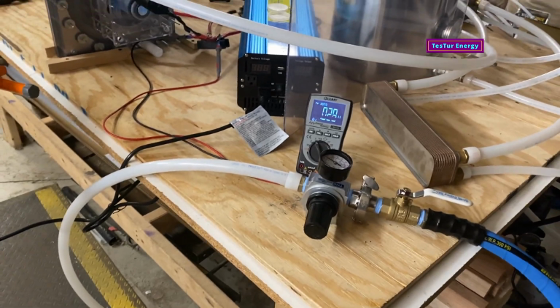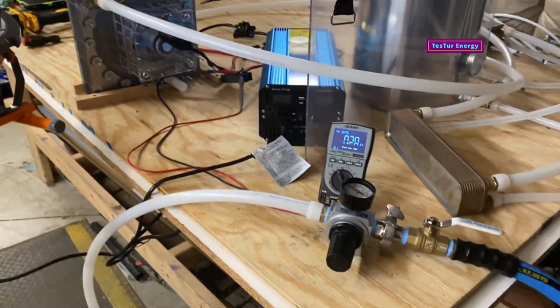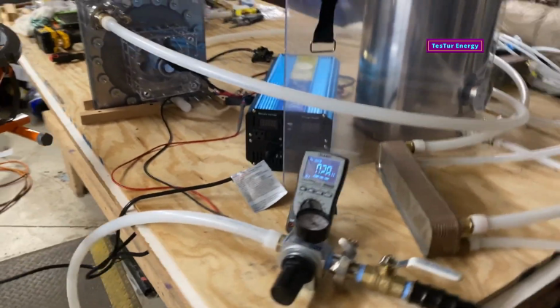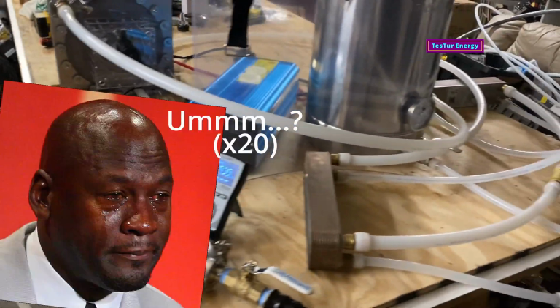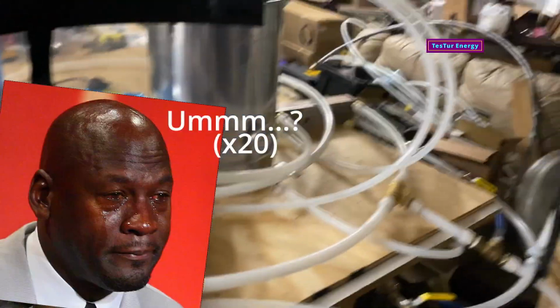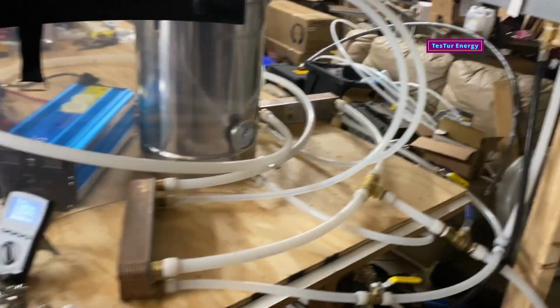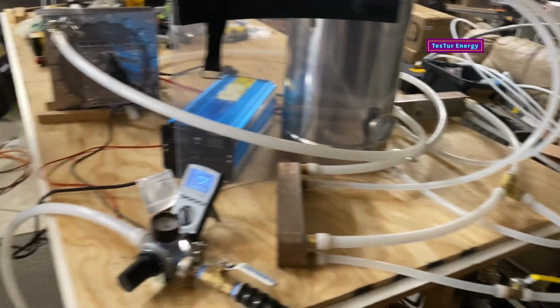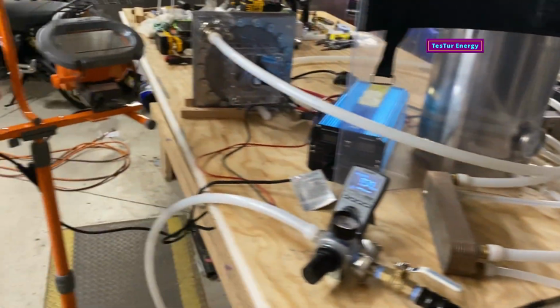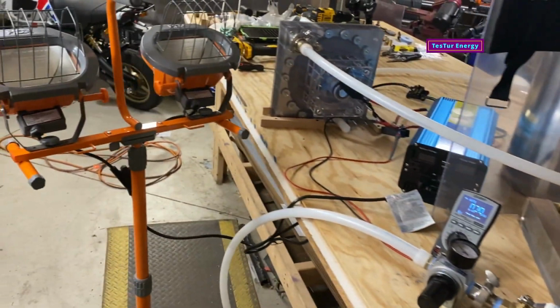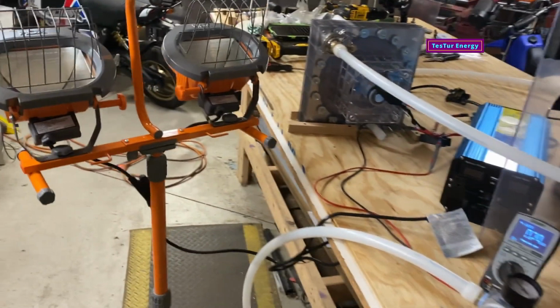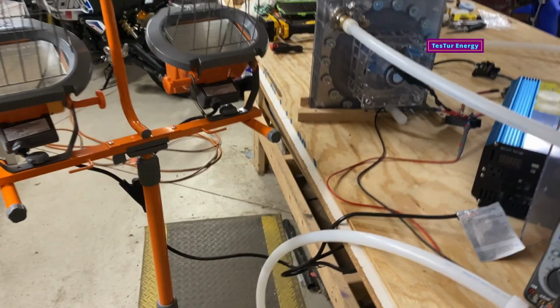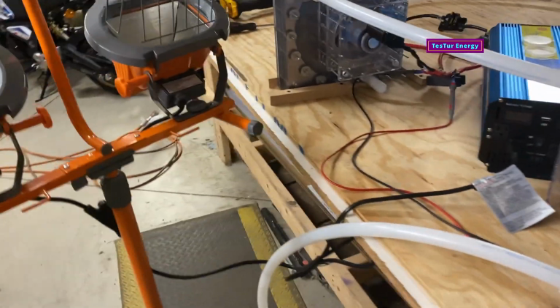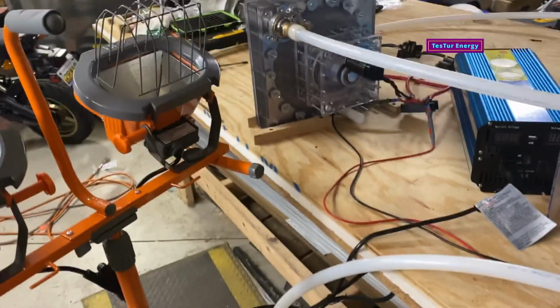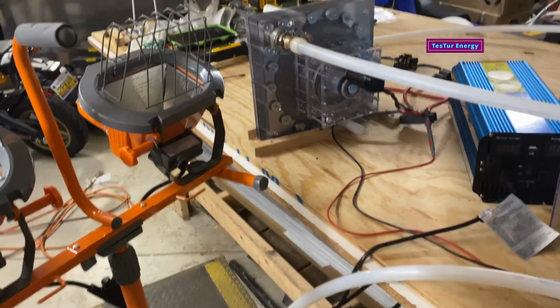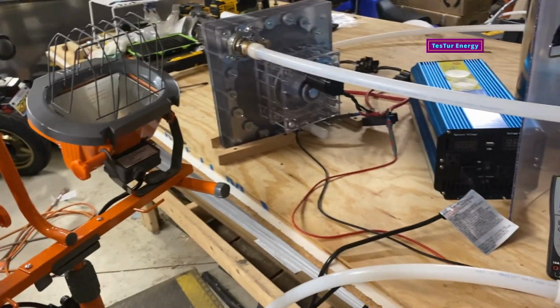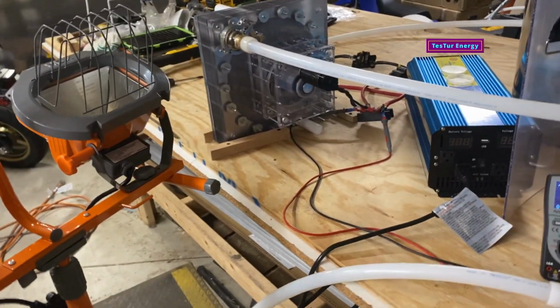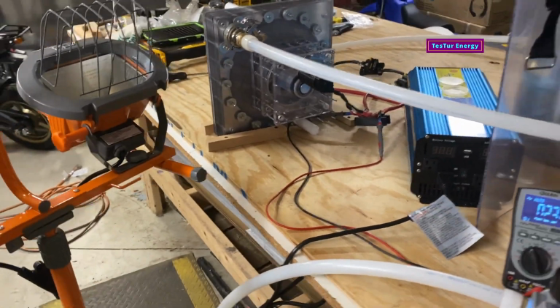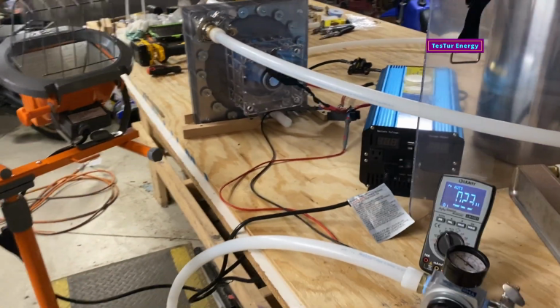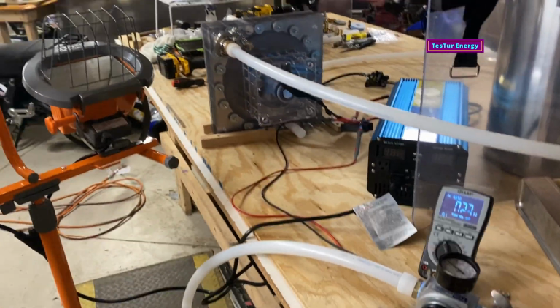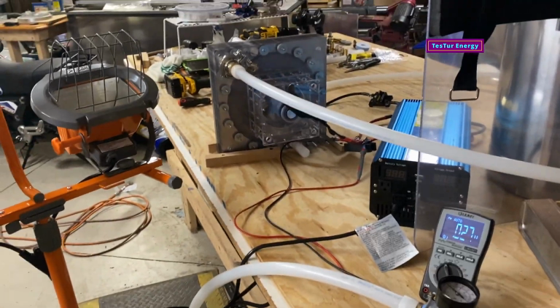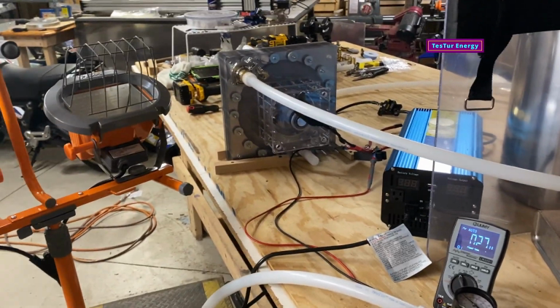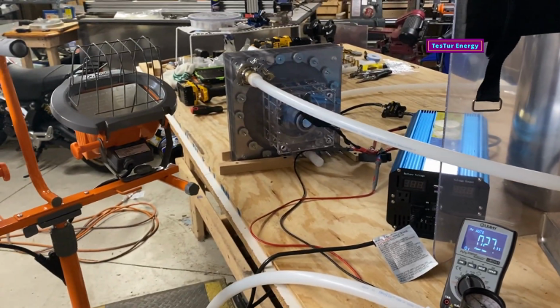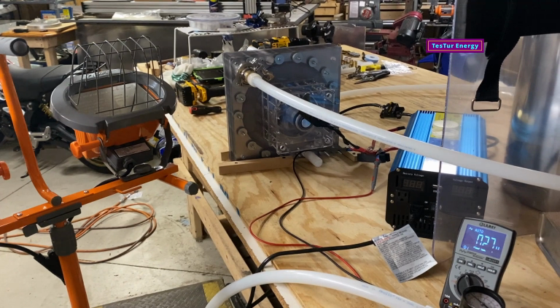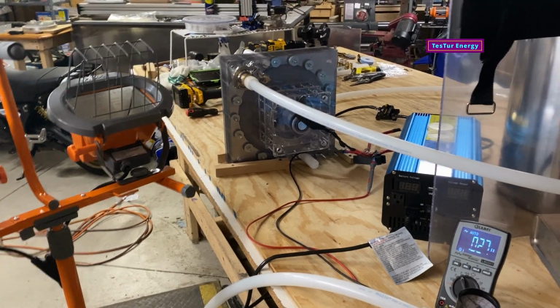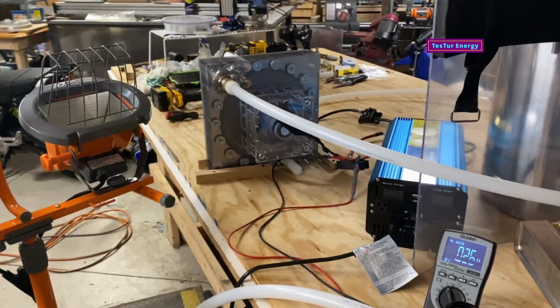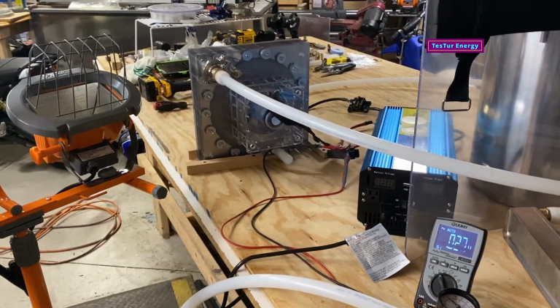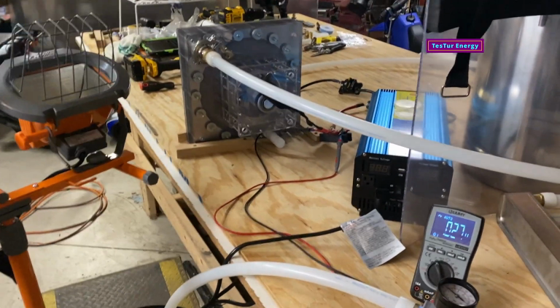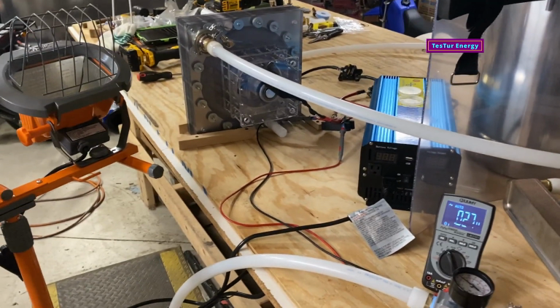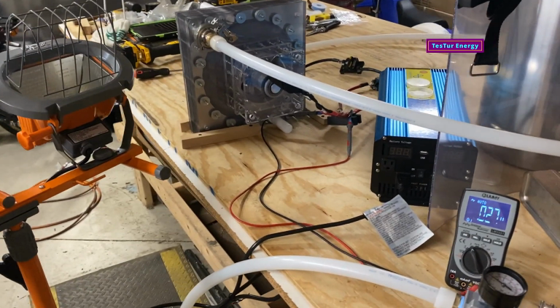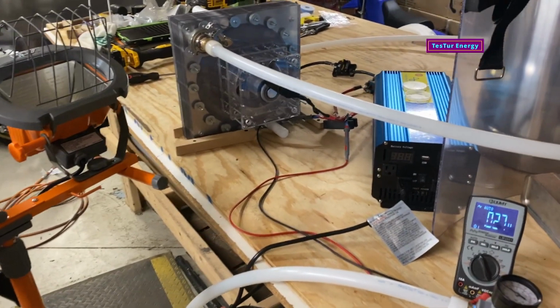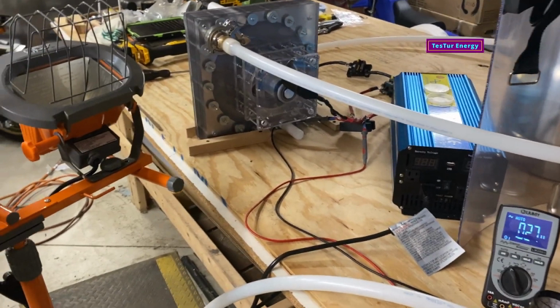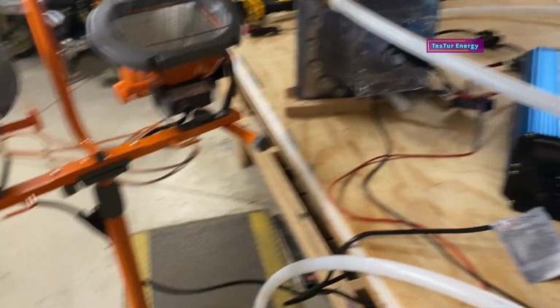Hope you guys liked that. Stay tuned — I'm going to do larger loads. I'm able to go all the way up to 4200 watts. Have a good one, guys.